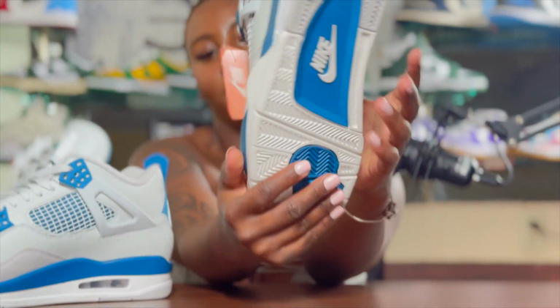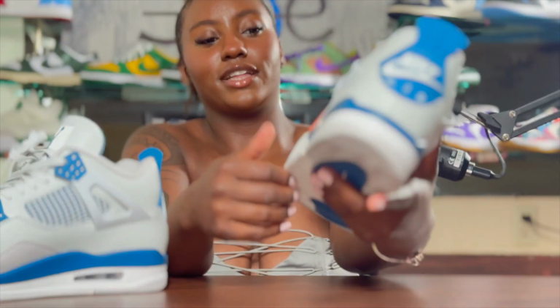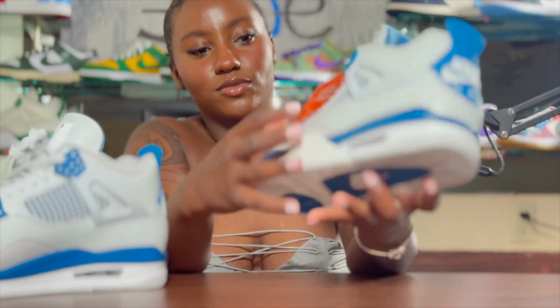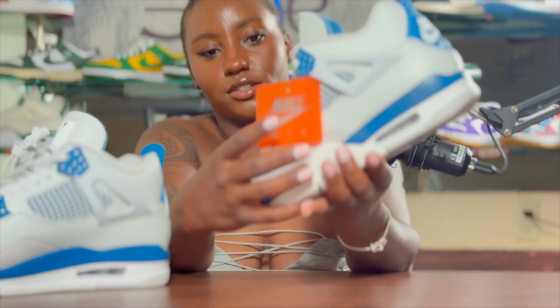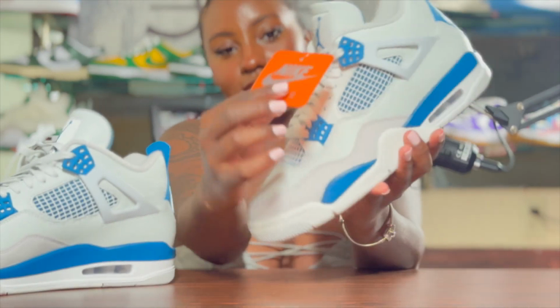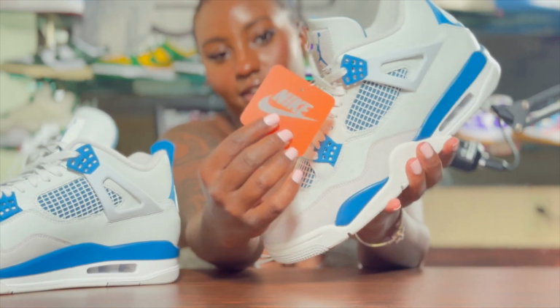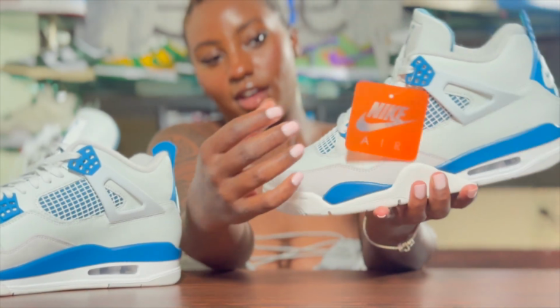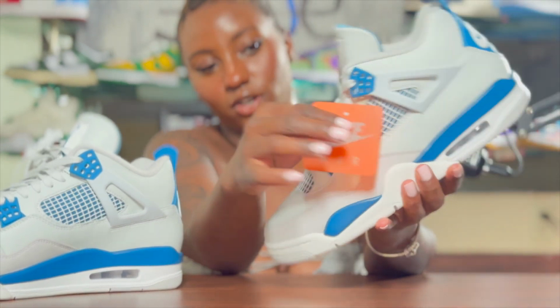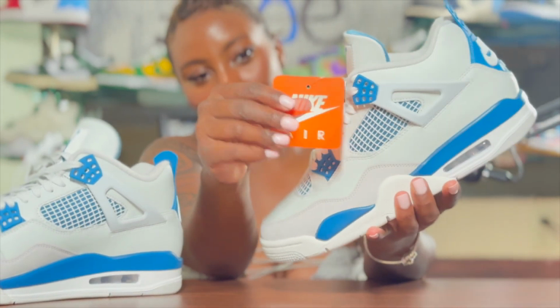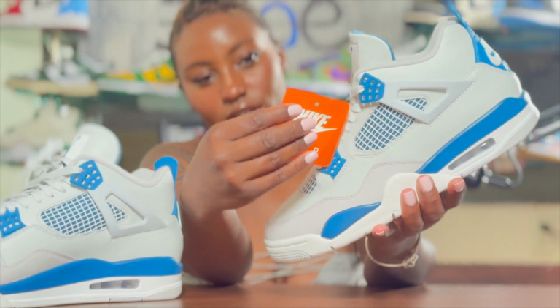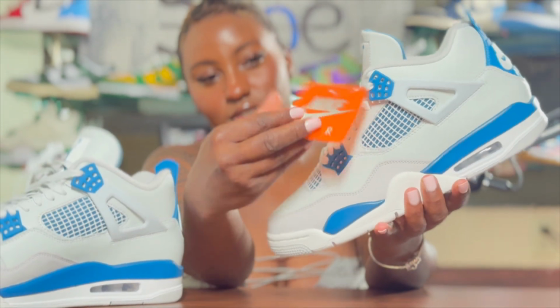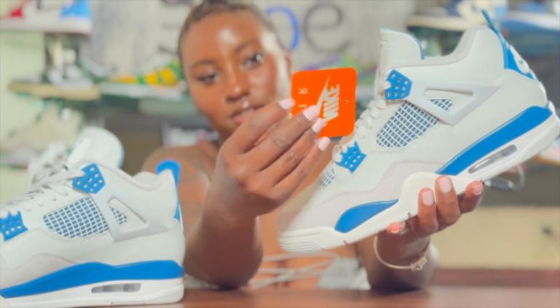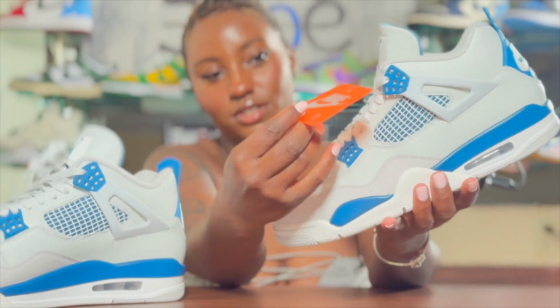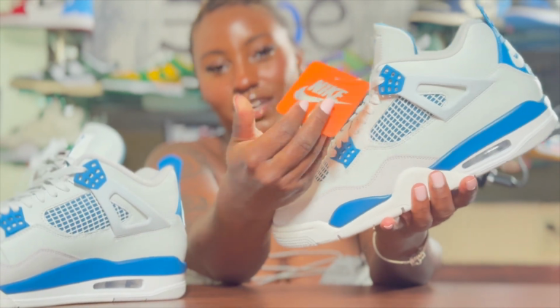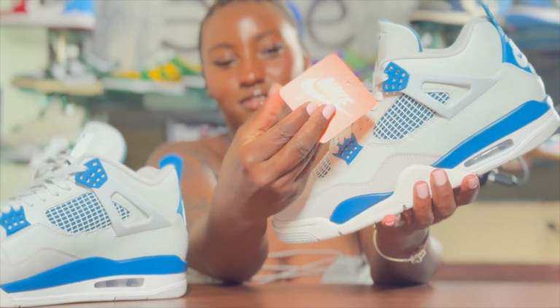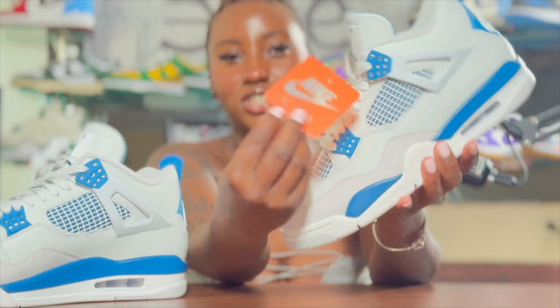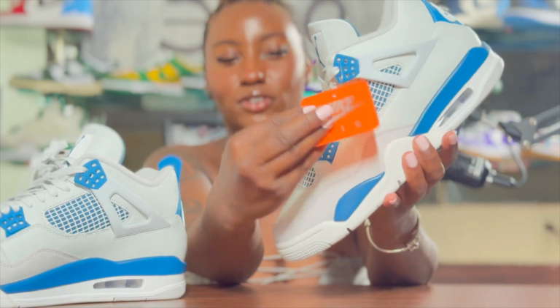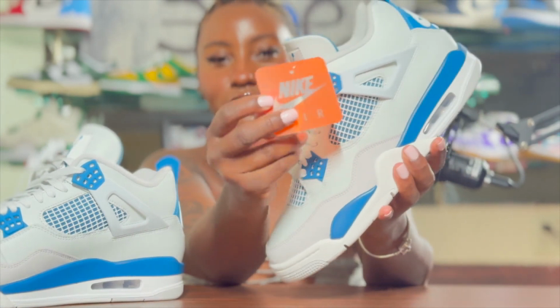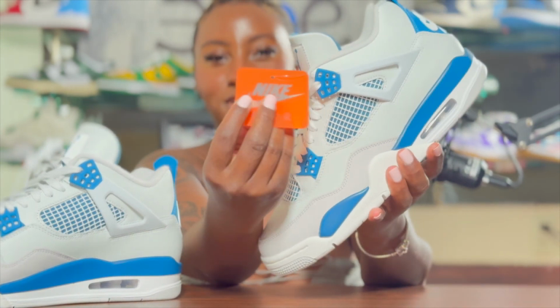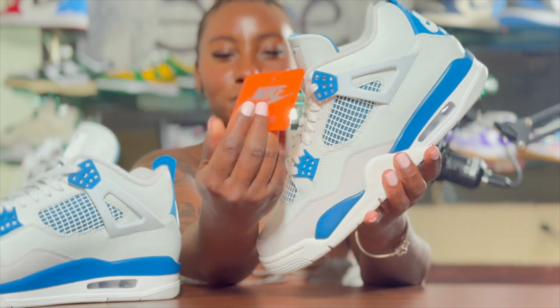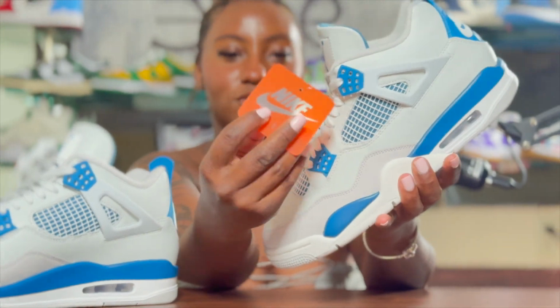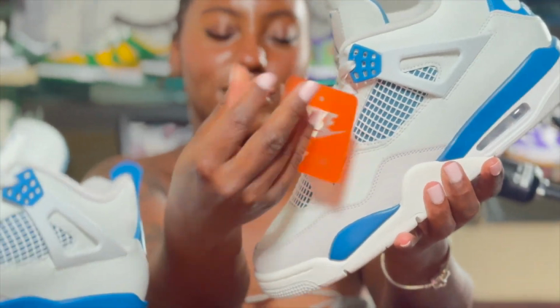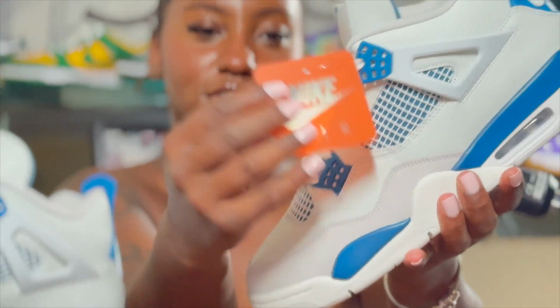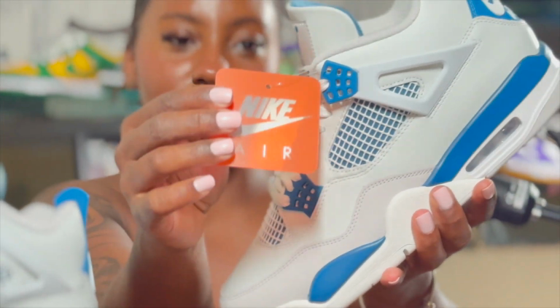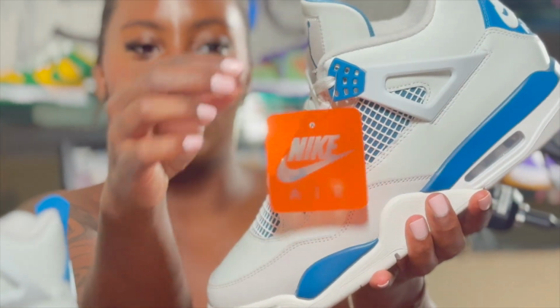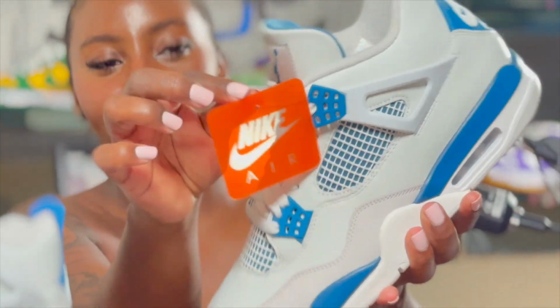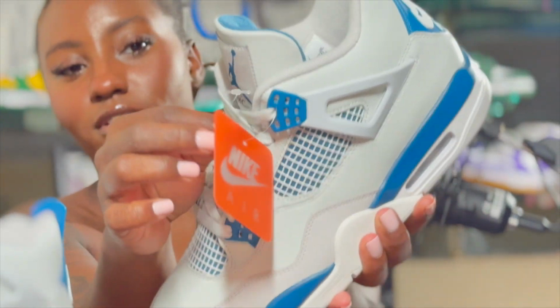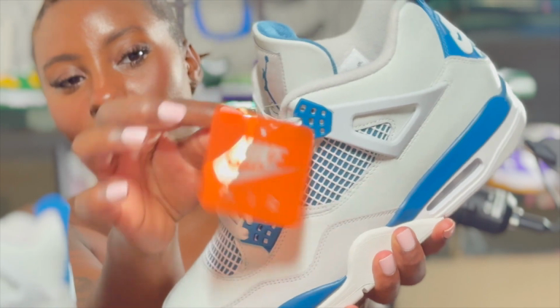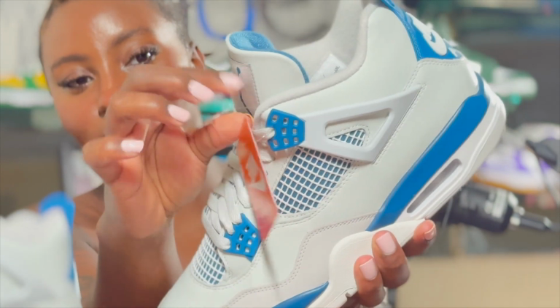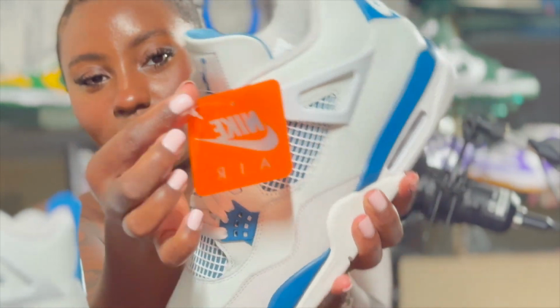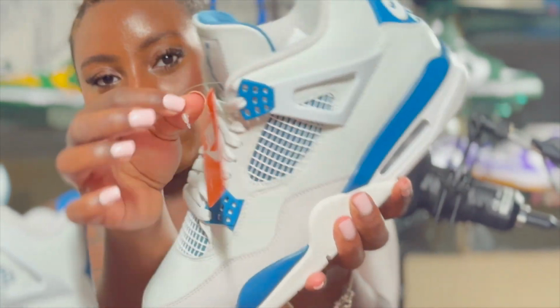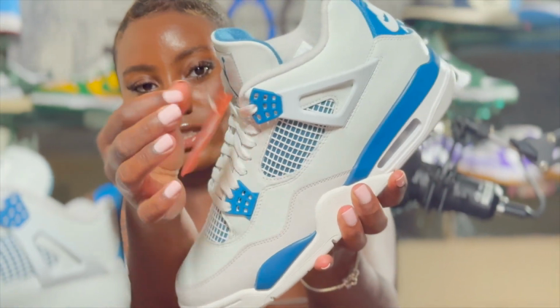I see that it comes with a hang tag. I don't like it because it's kind of cheaper — it has a cheaper feel to it. It's not as hard as it usually is, and it doesn't come with the chain. It just comes with a plastic thing.